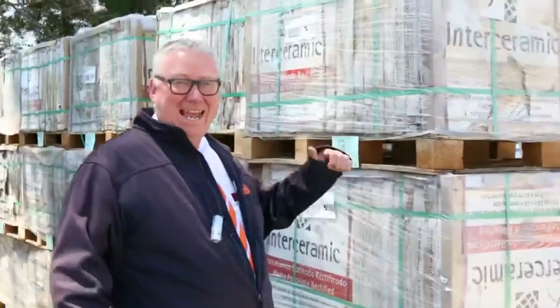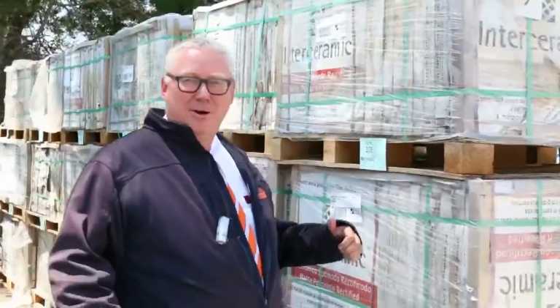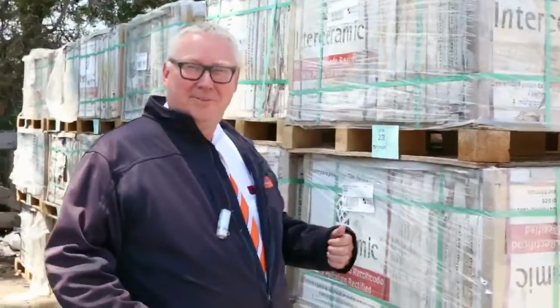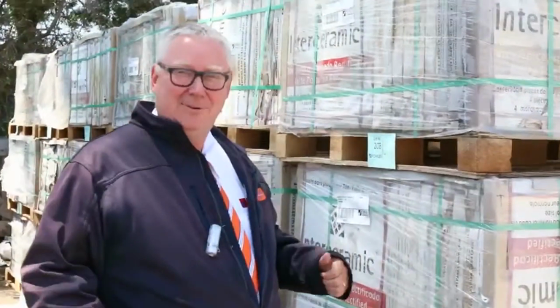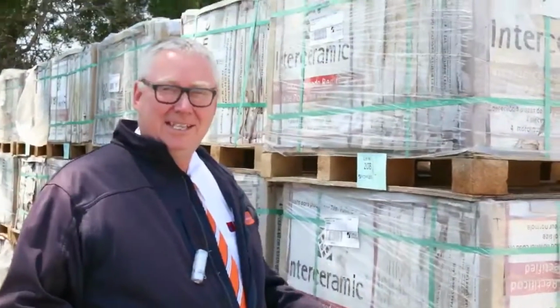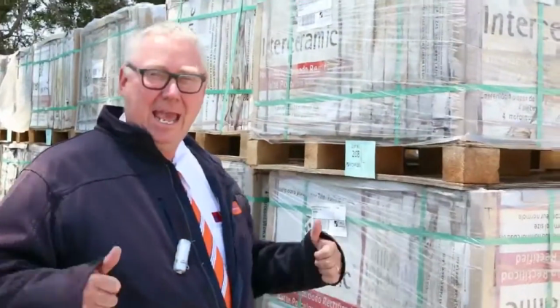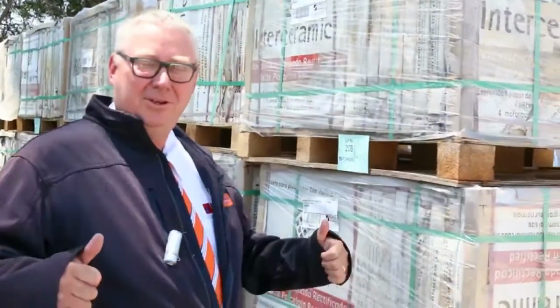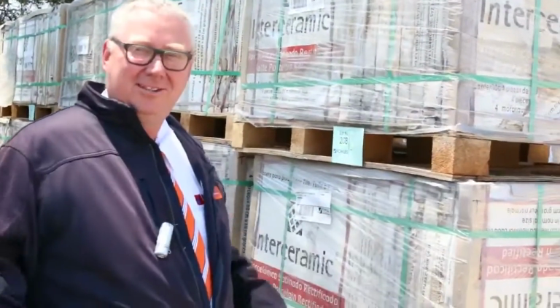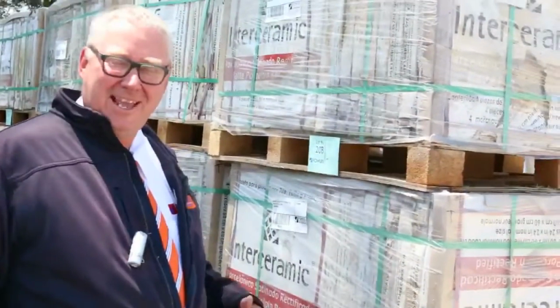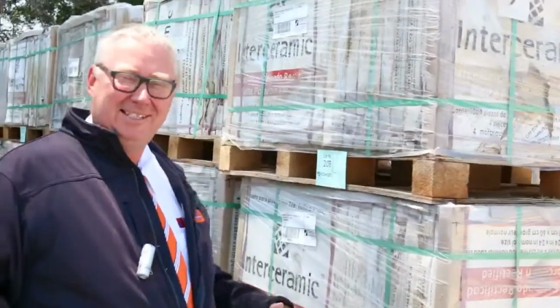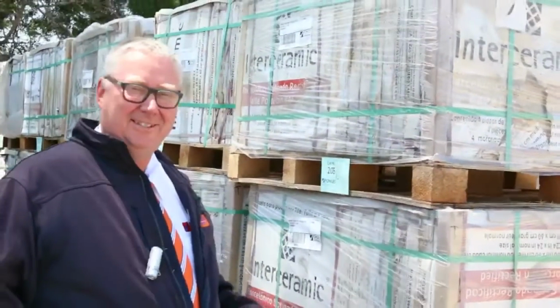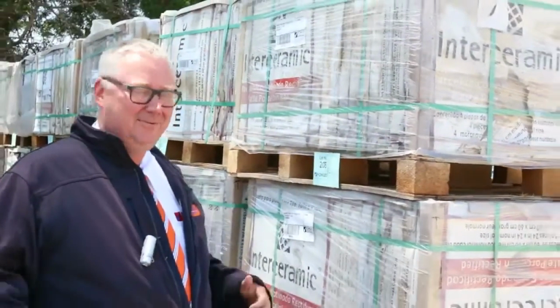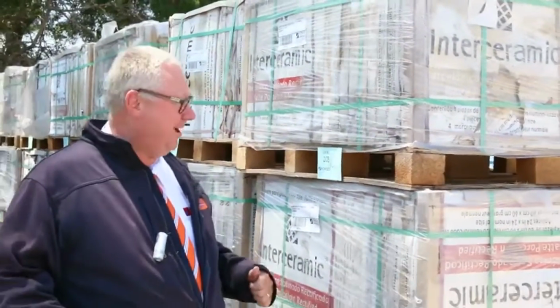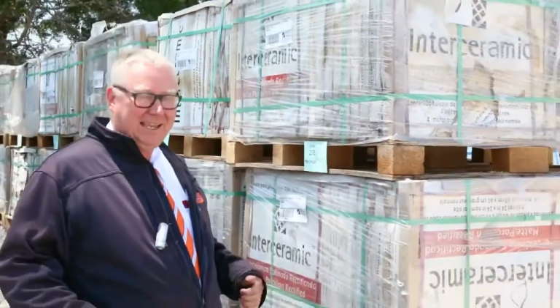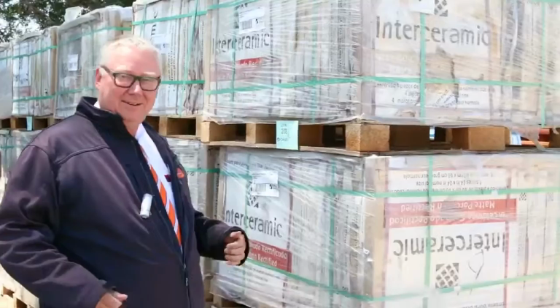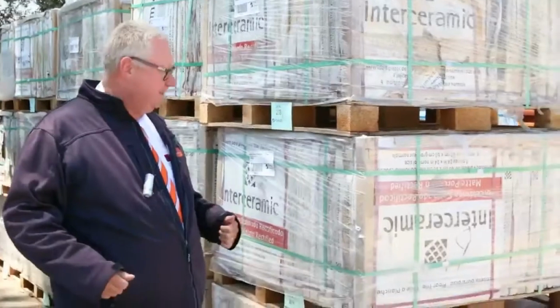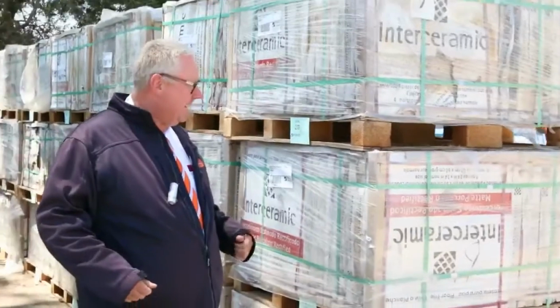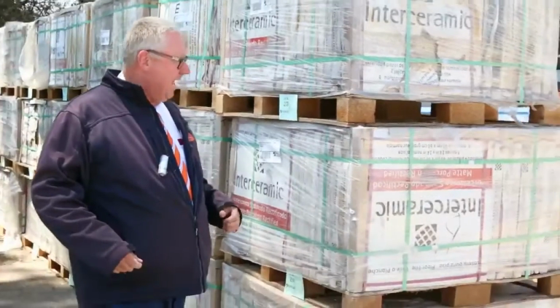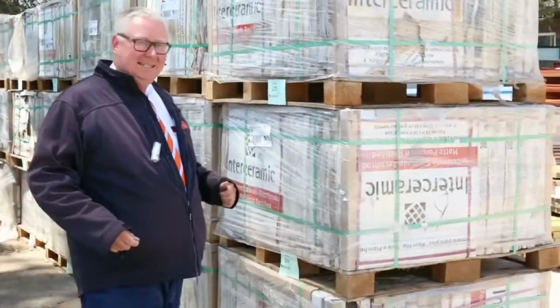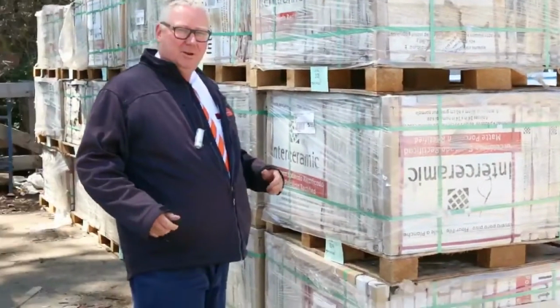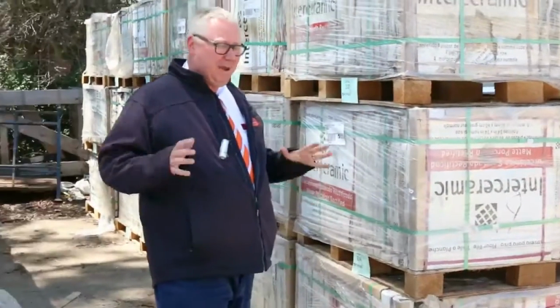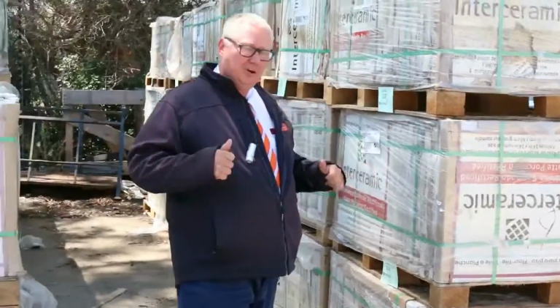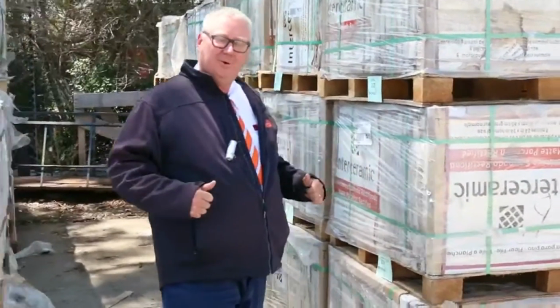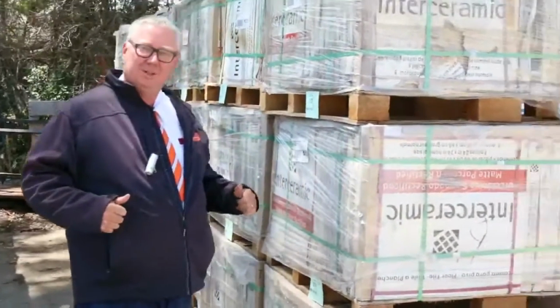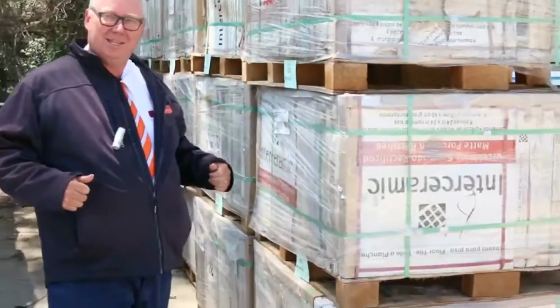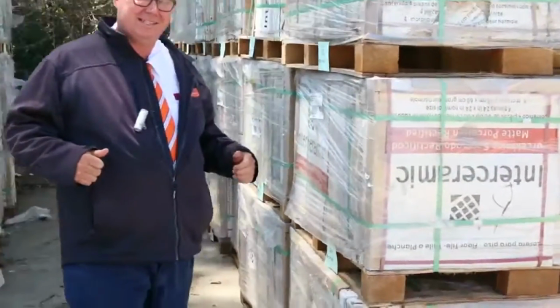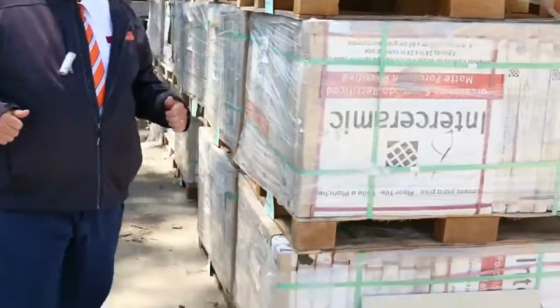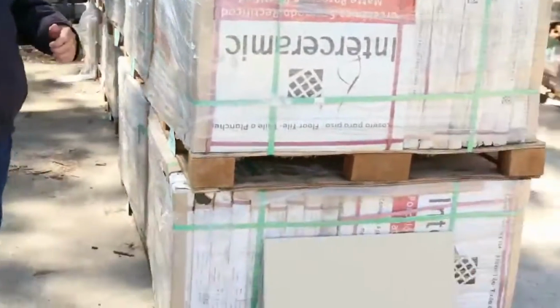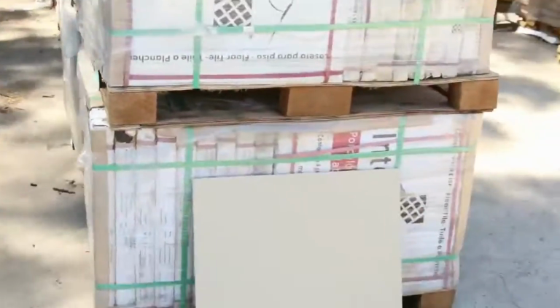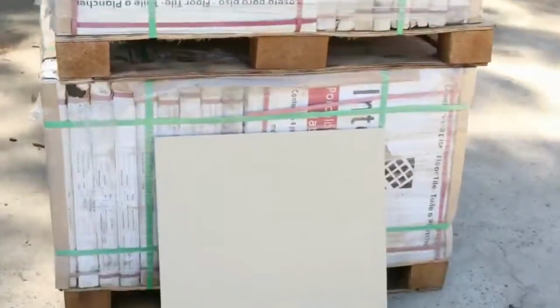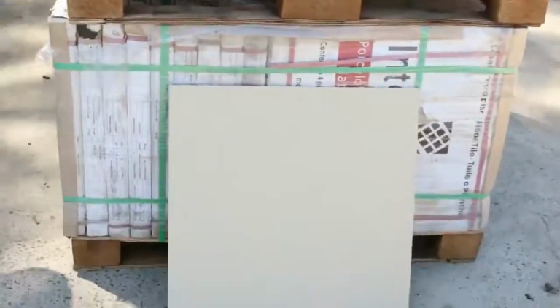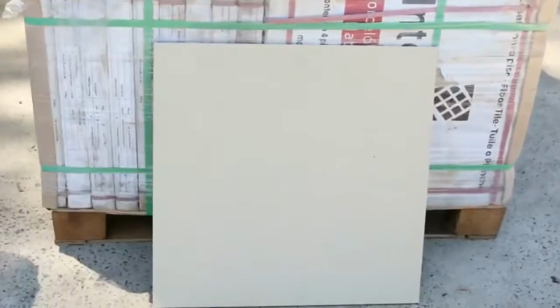G'day, Michael from Fowls here once again. Happy New Year 2017 — we're back in it once again and we've got a massive auction for you this week to start off proceedings, so let's go for a walk and have a look at what we've got.